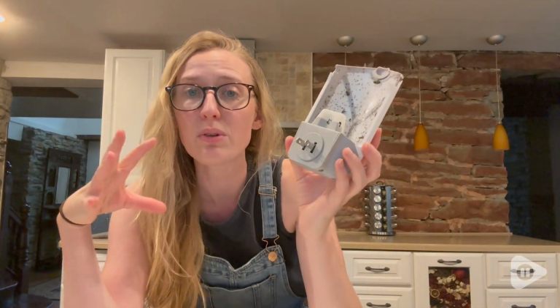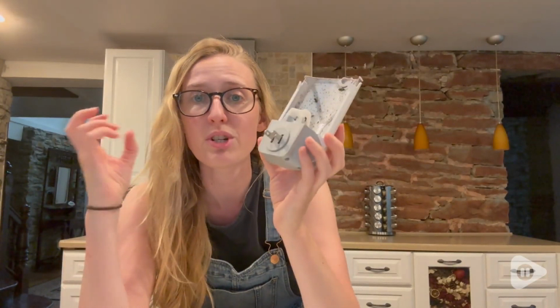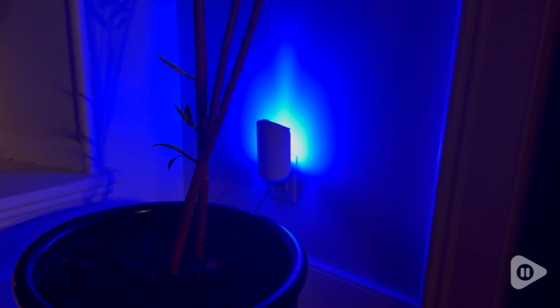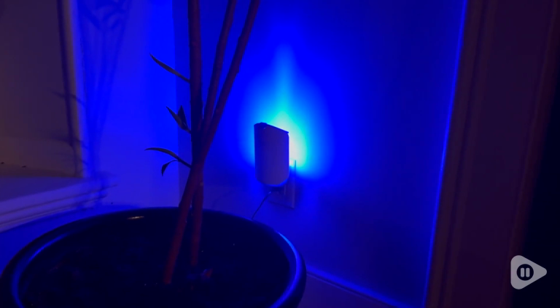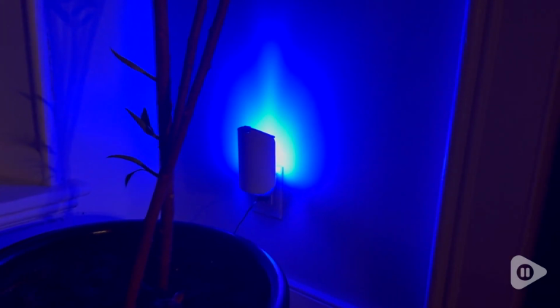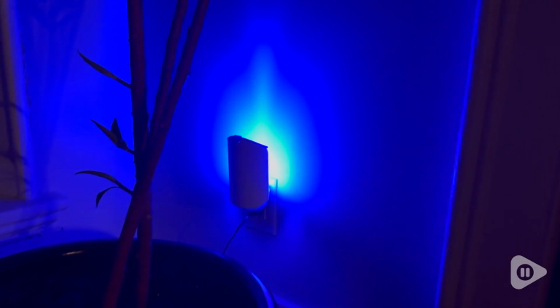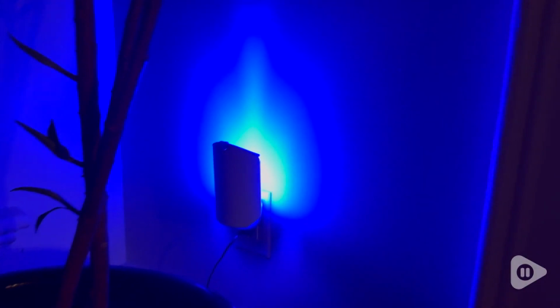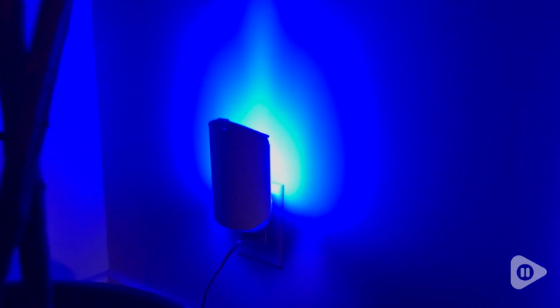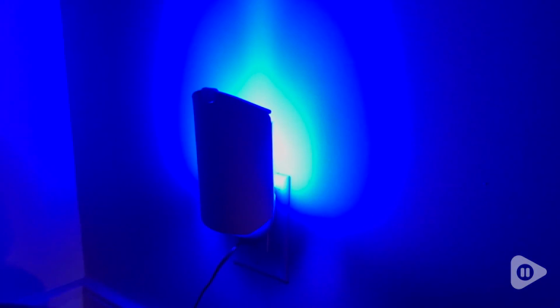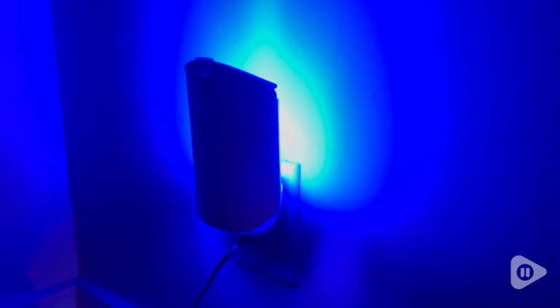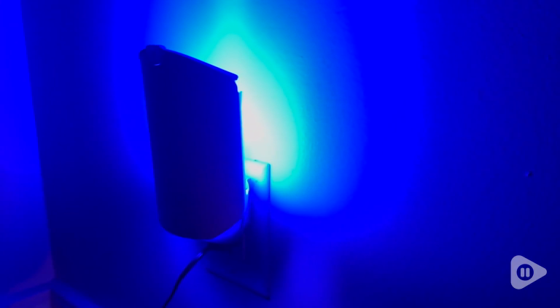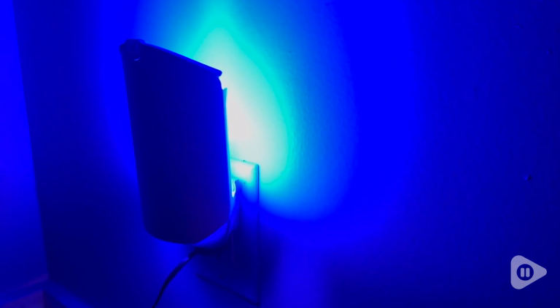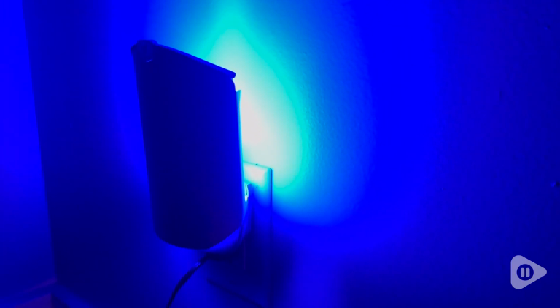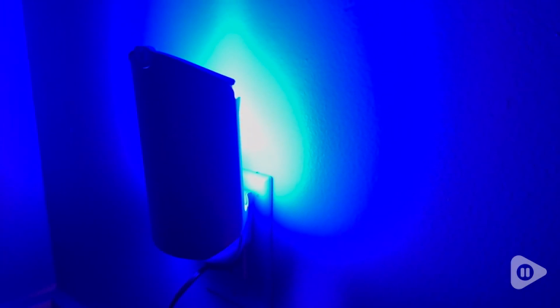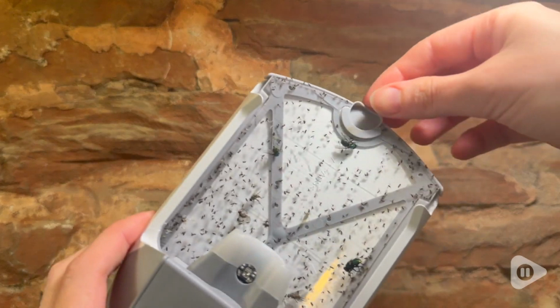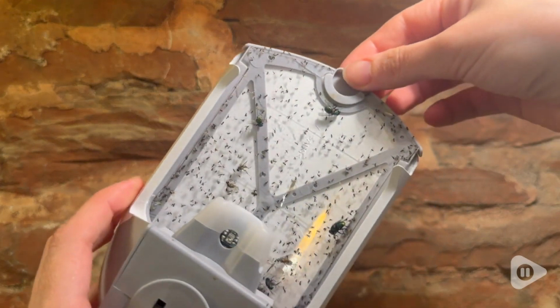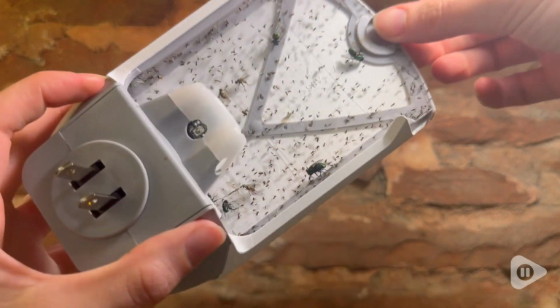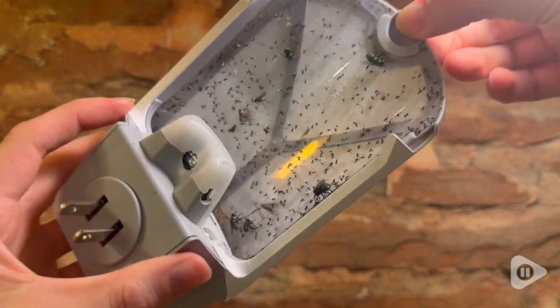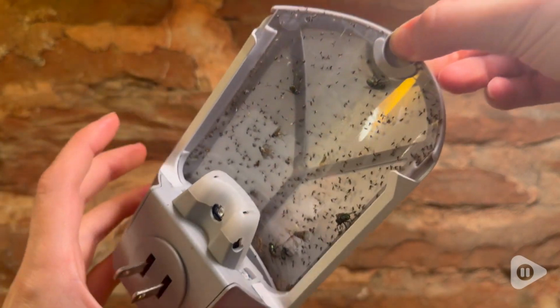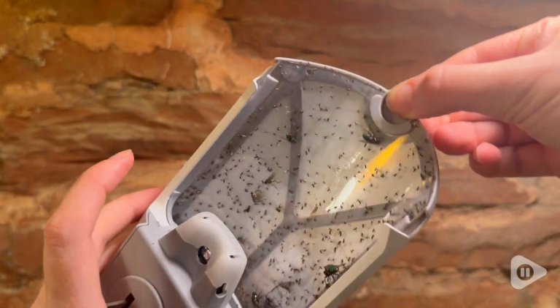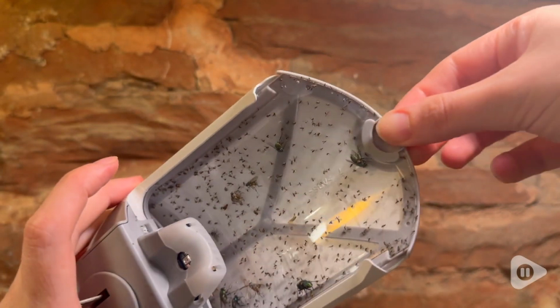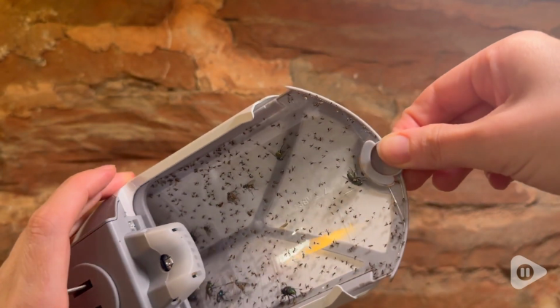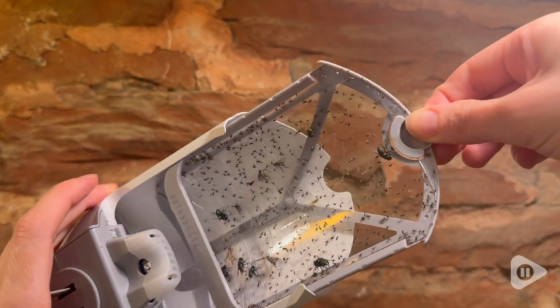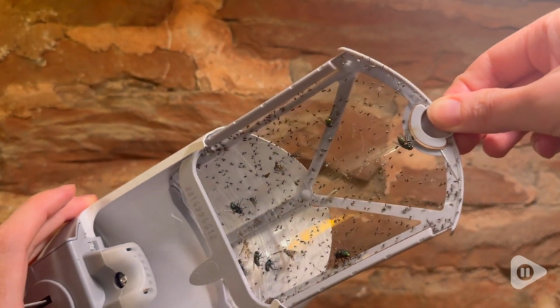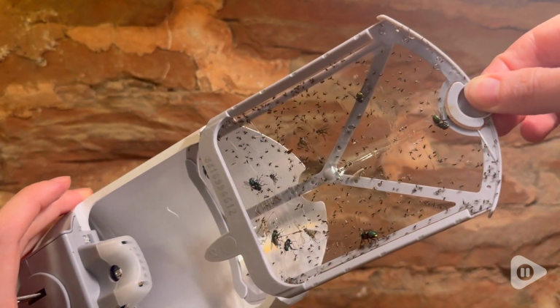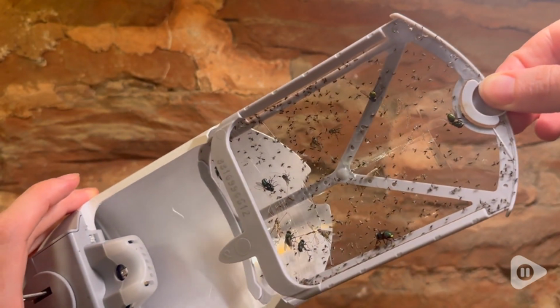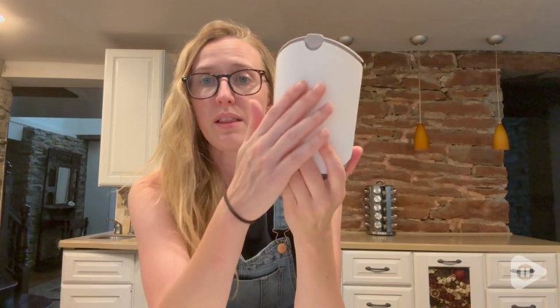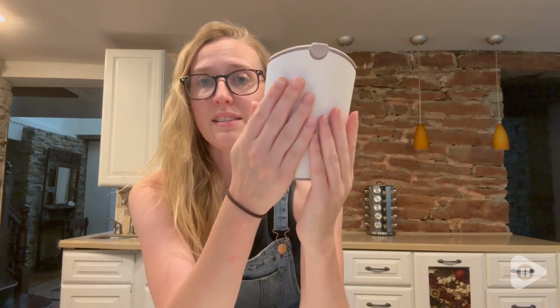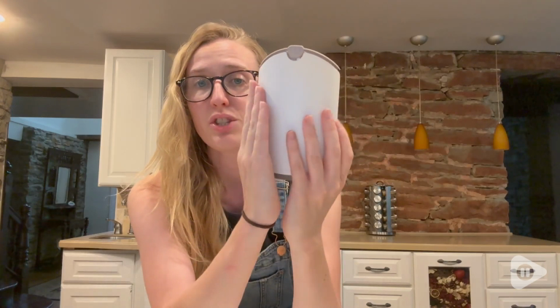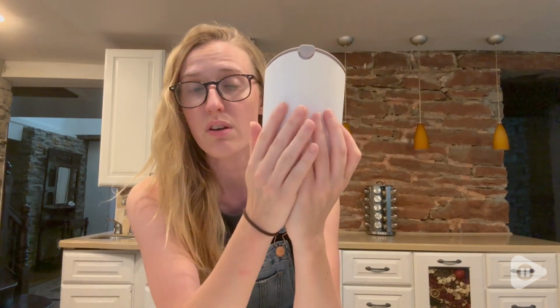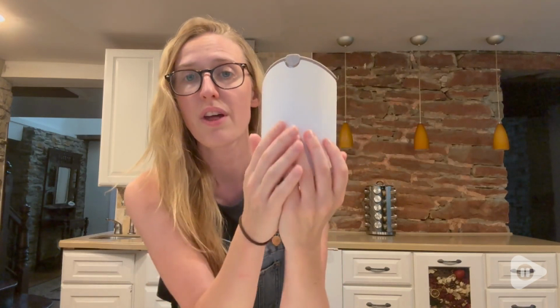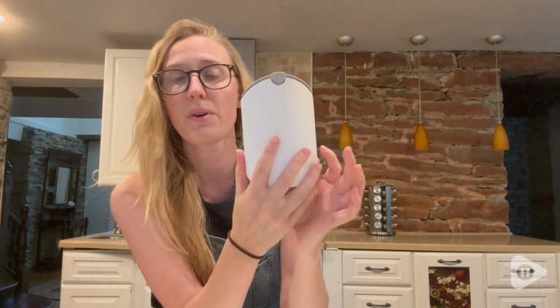It has this little light right here that emits a blue light, which is going to attract the insects to come to the light, and when they come to the light they get stuck on the trap. It also kind of looks like a cool little night light.